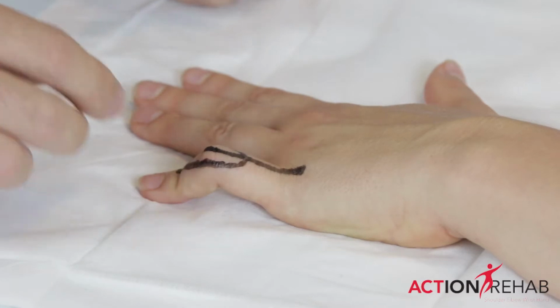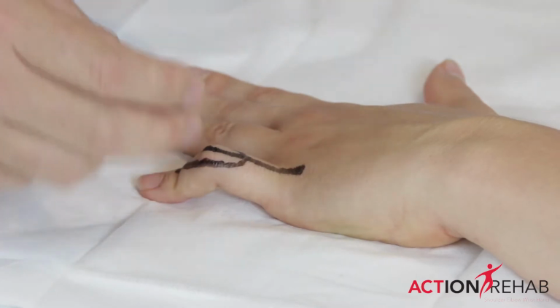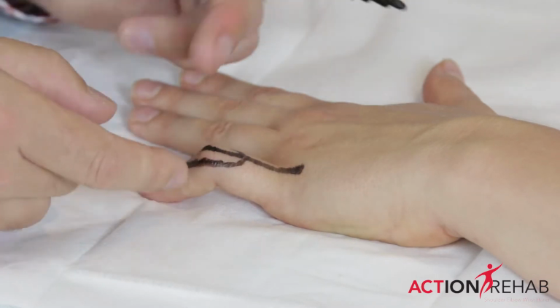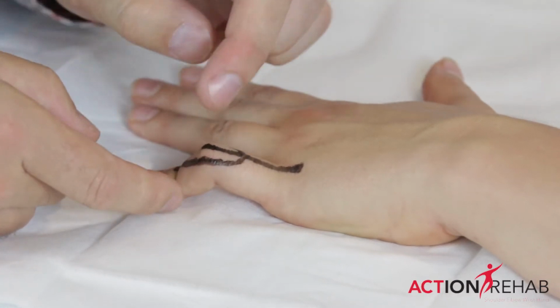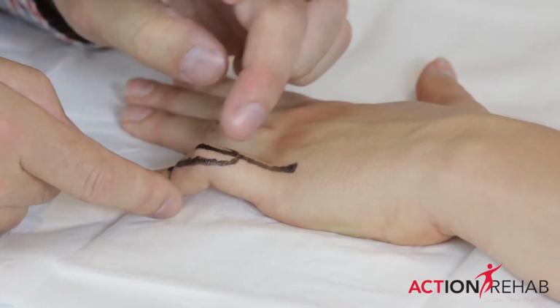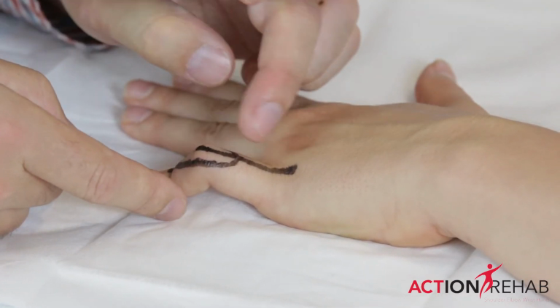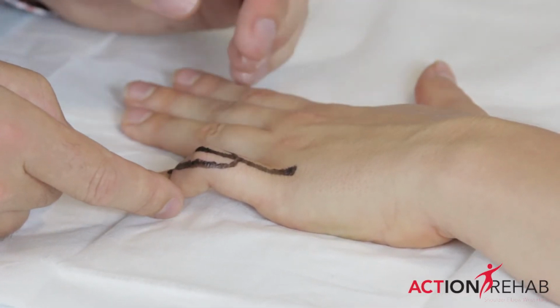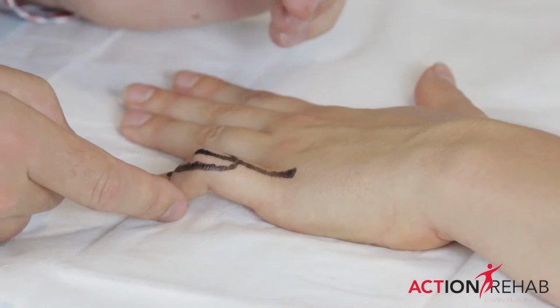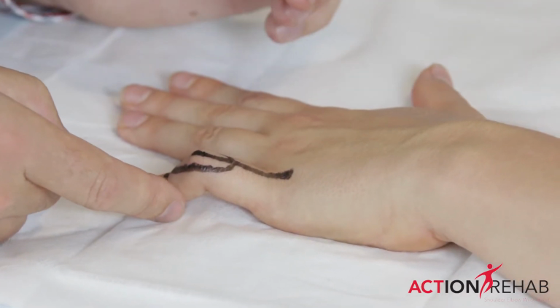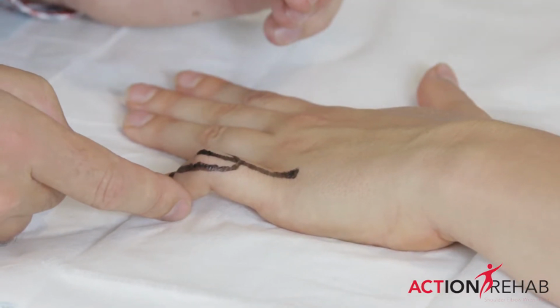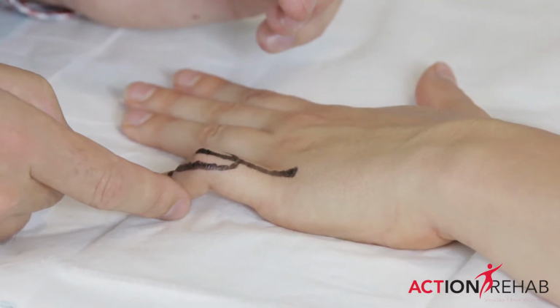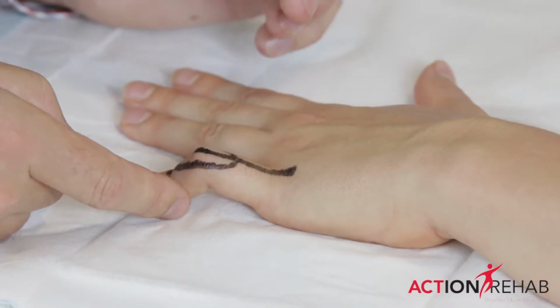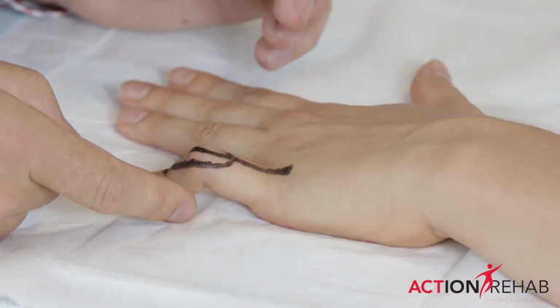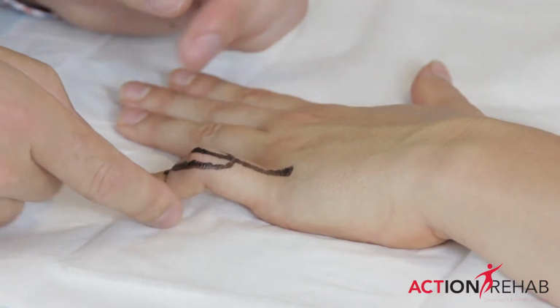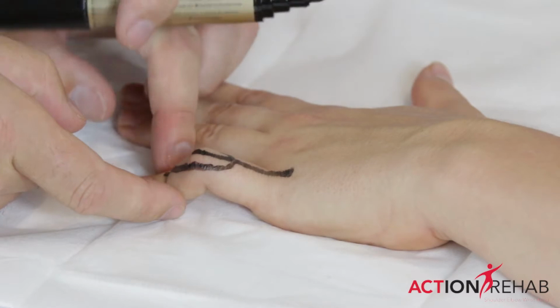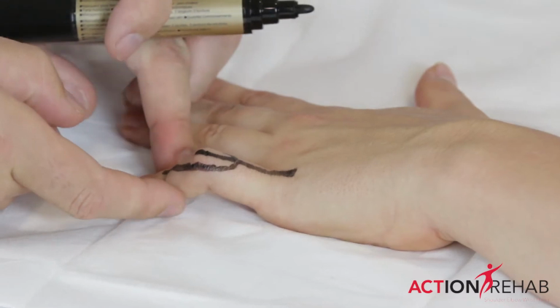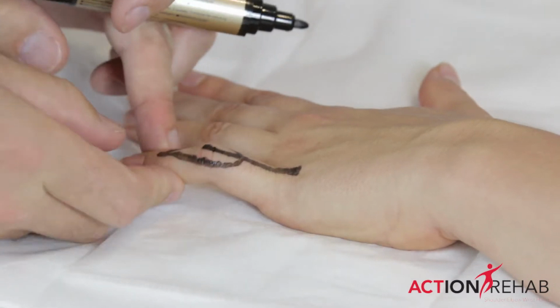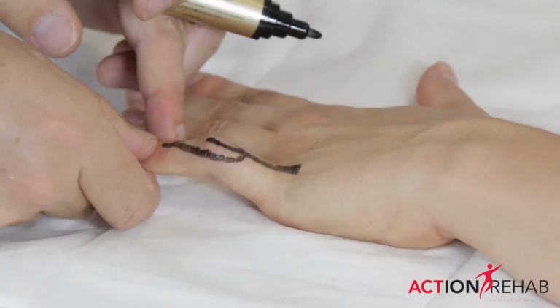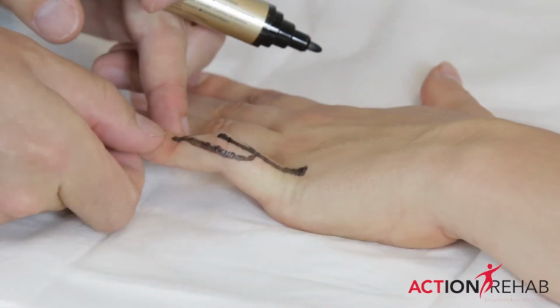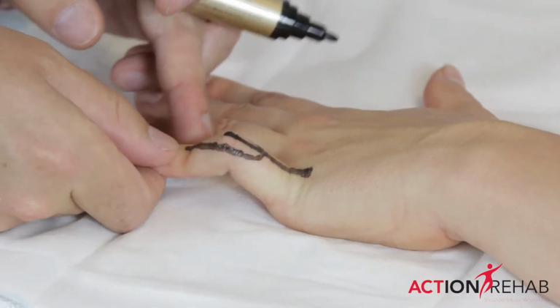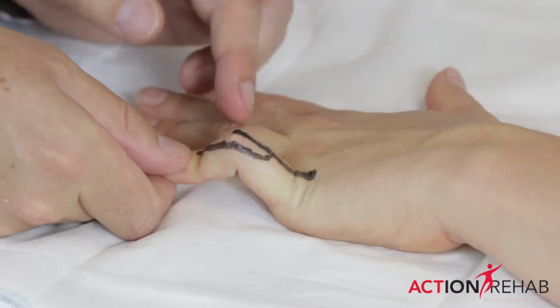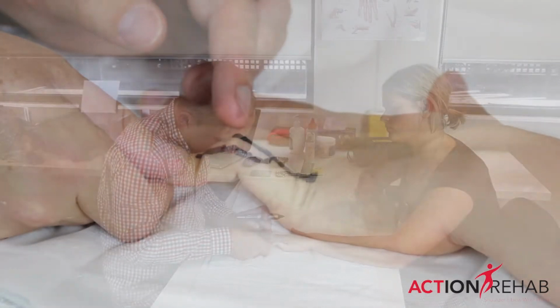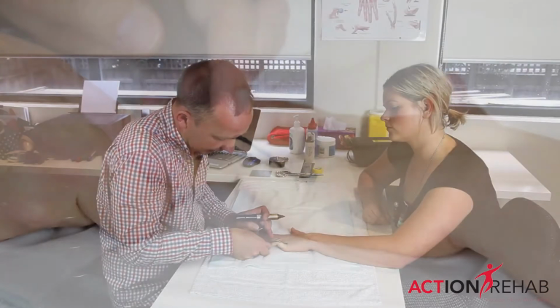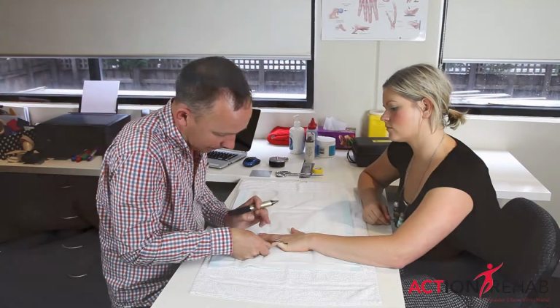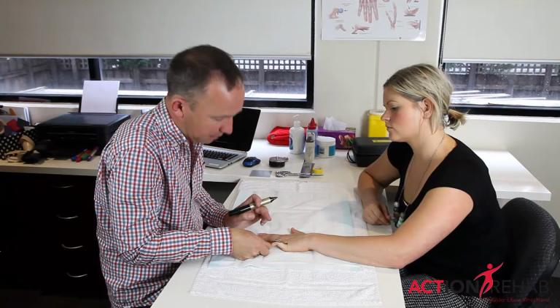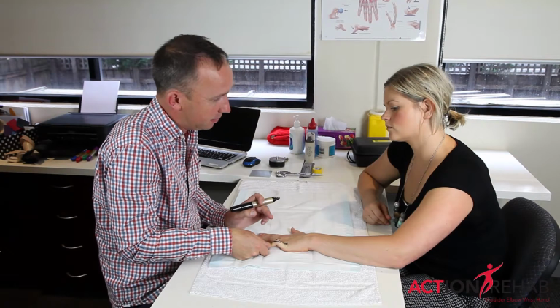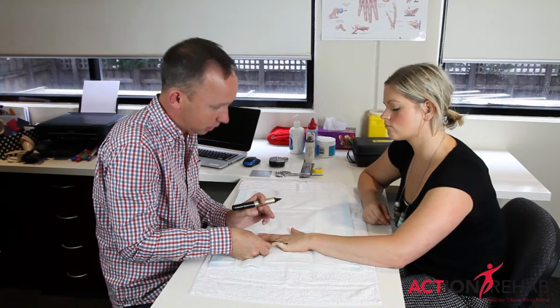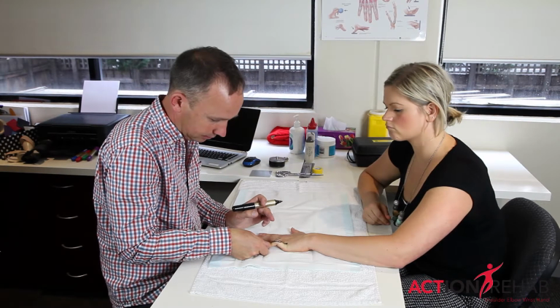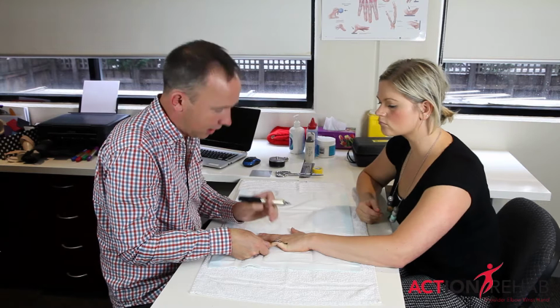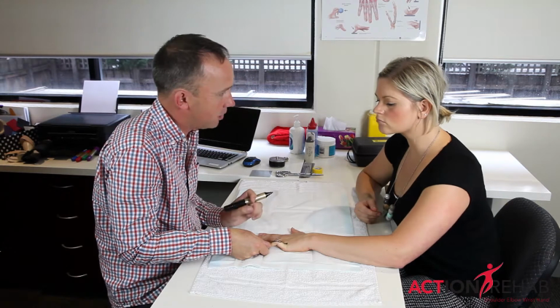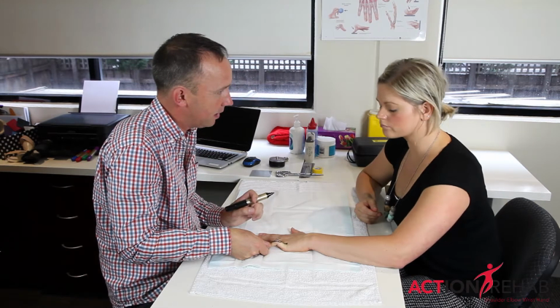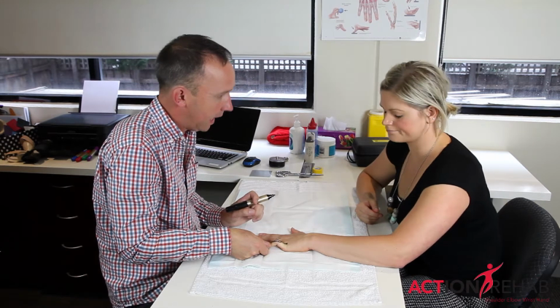Now in a rupture of that tendon as it passes over the middle knuckle, it tends to cause the finger to sit in a bent position, and you can't straighten it back out.